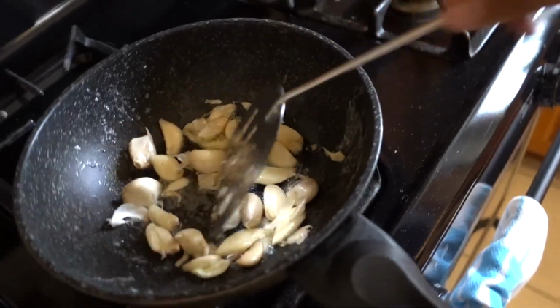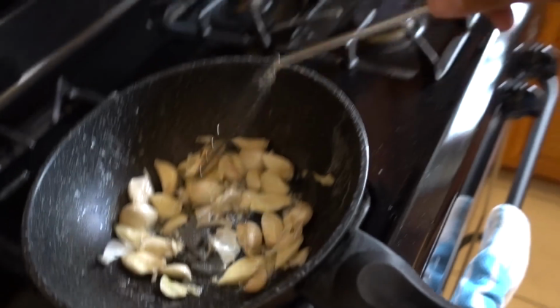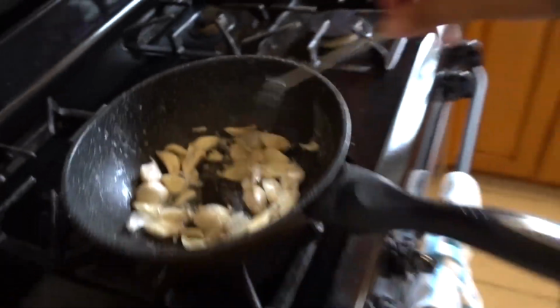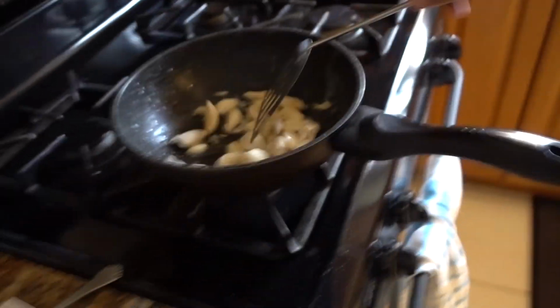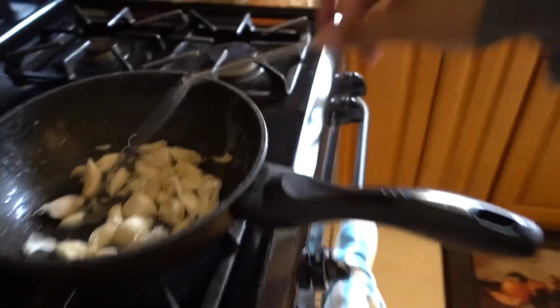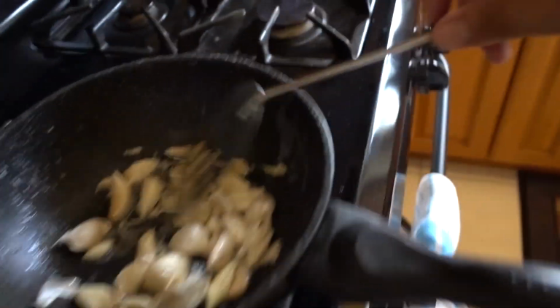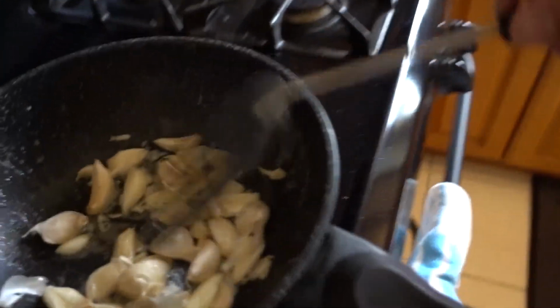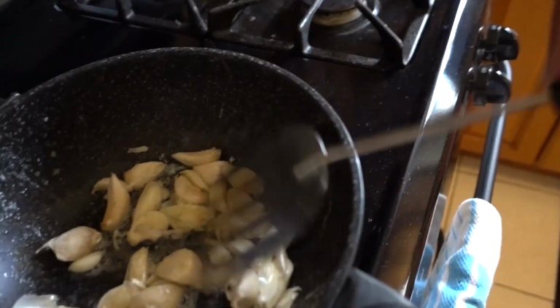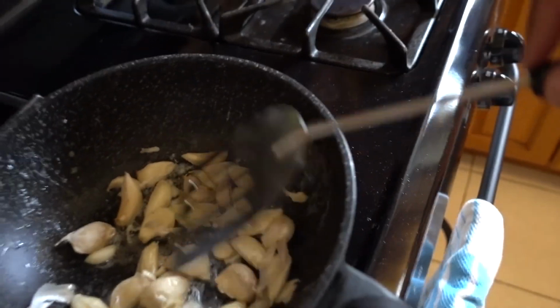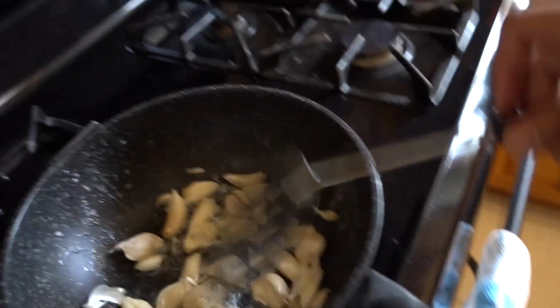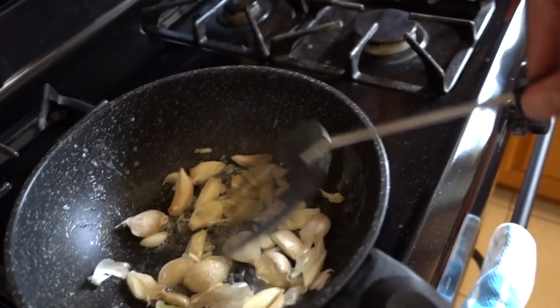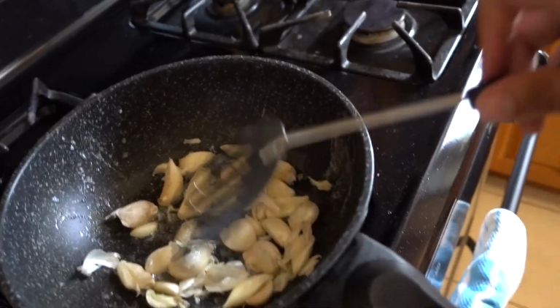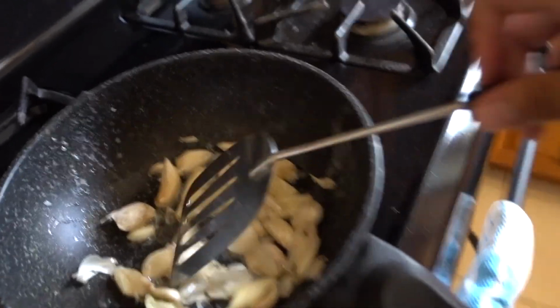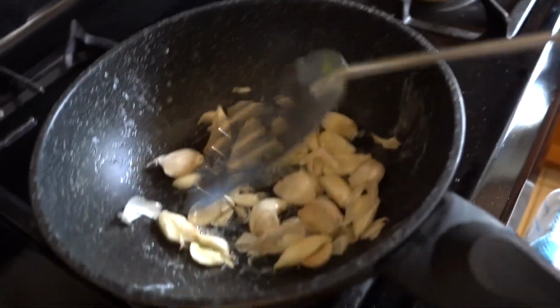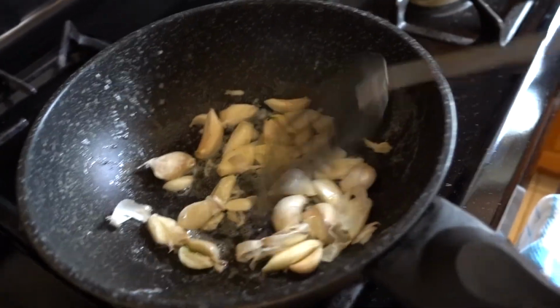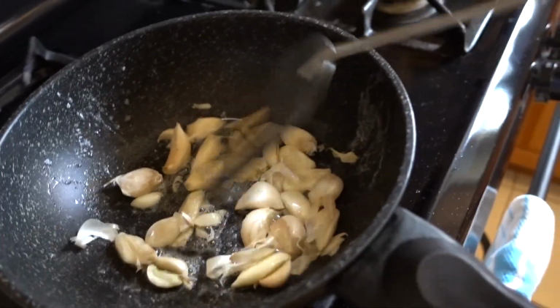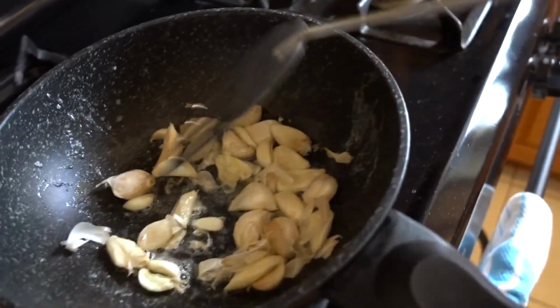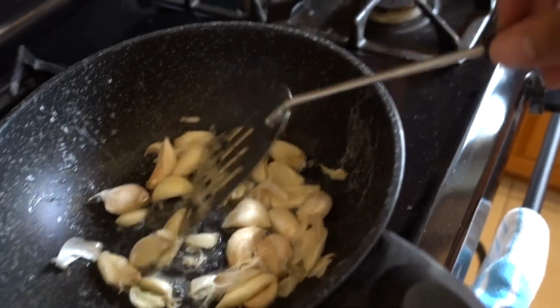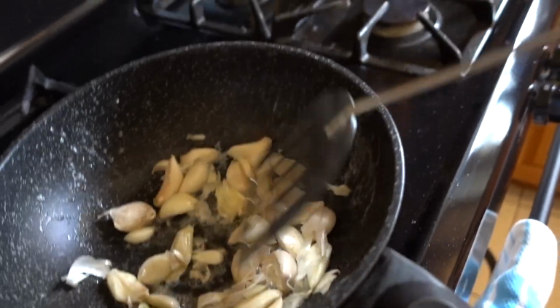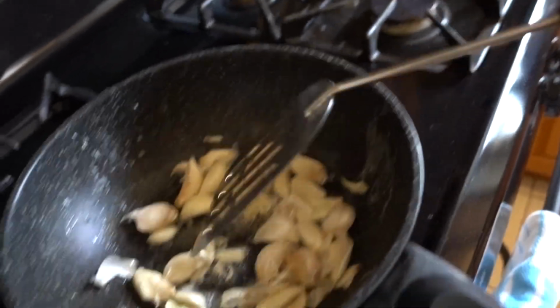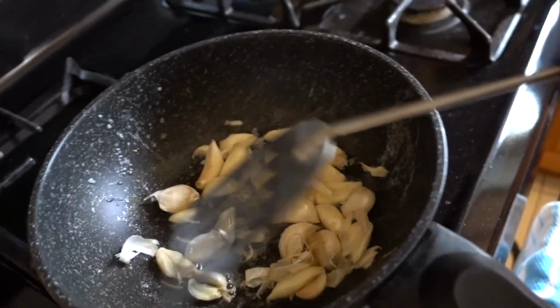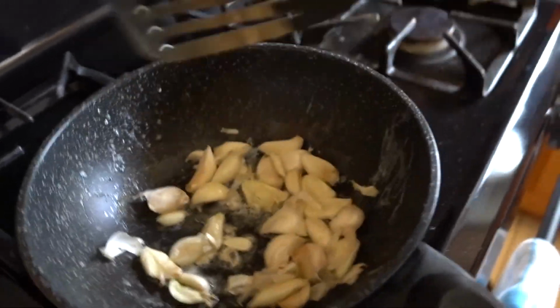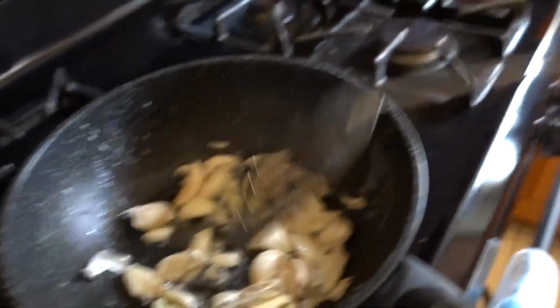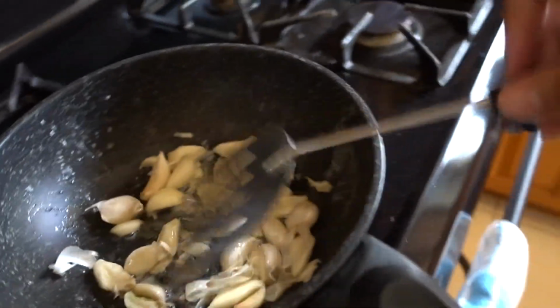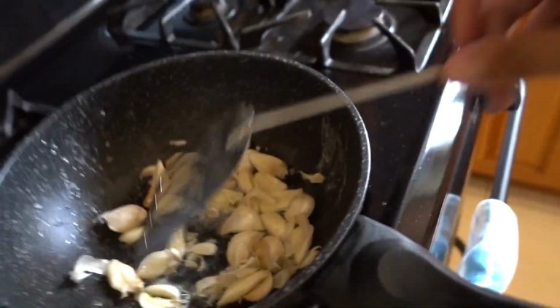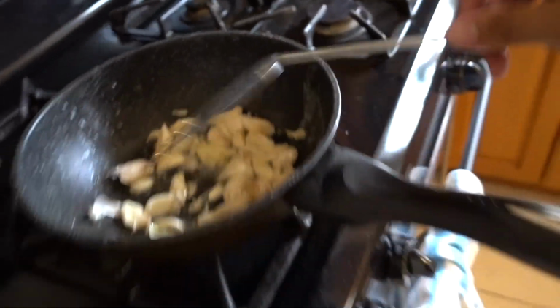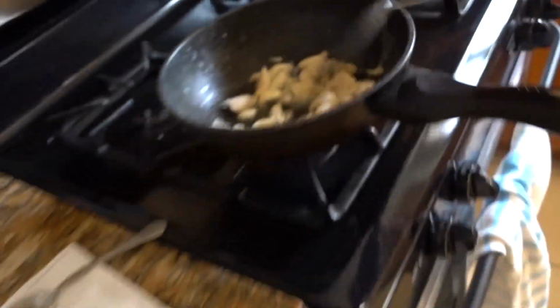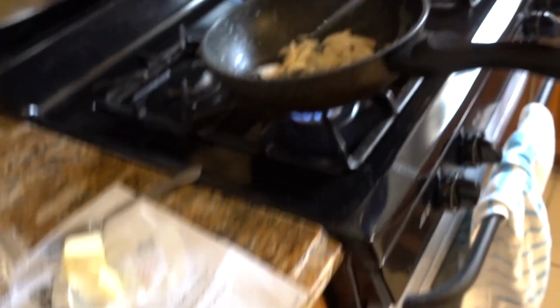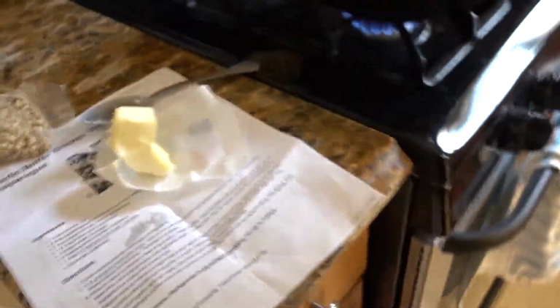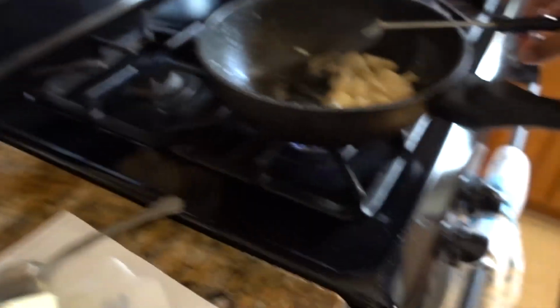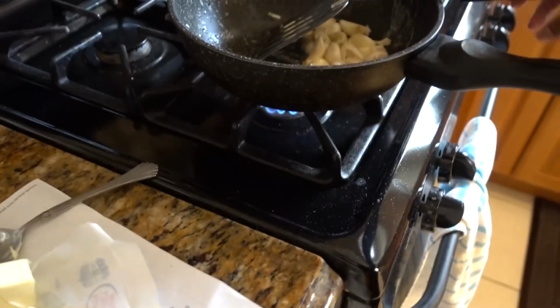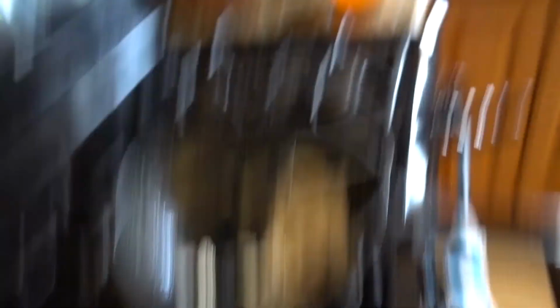That's about 10 seconds. You can see I didn't crush the garlic very well — some of it isn't crushed properly — so just do a better job of crushing it than me, guys. Then we're gonna add our asparagus.